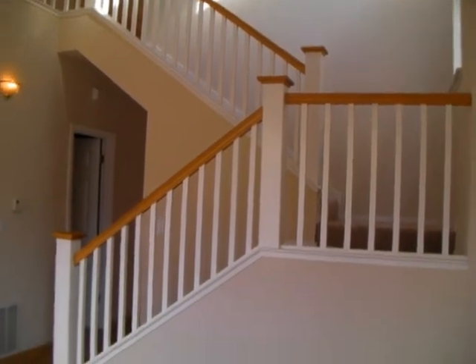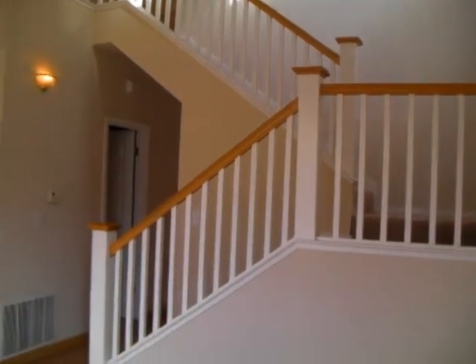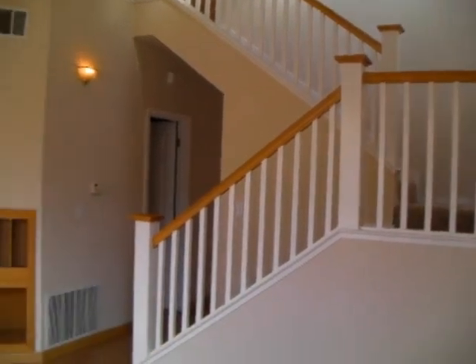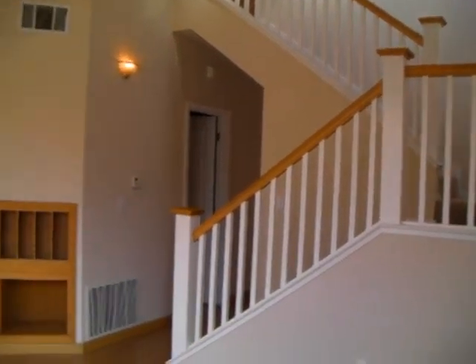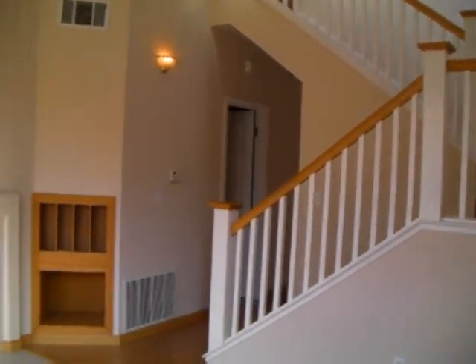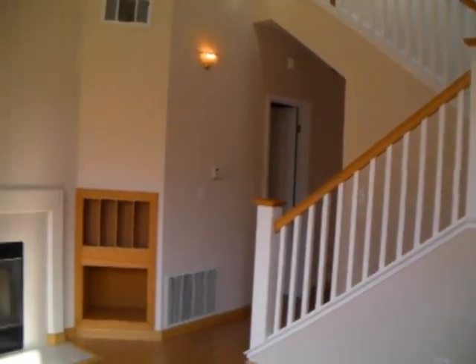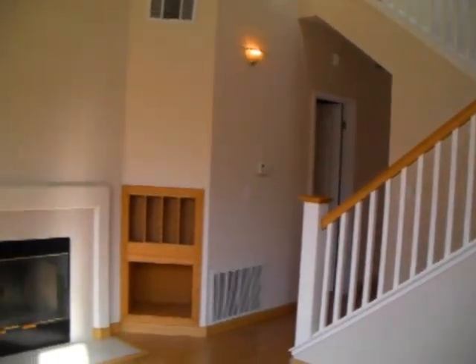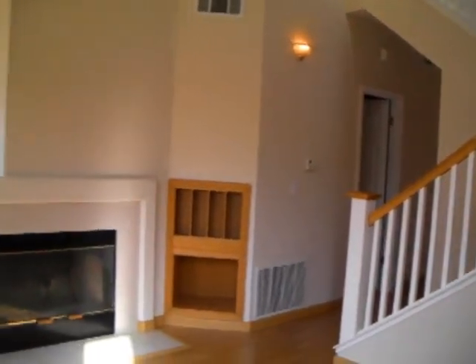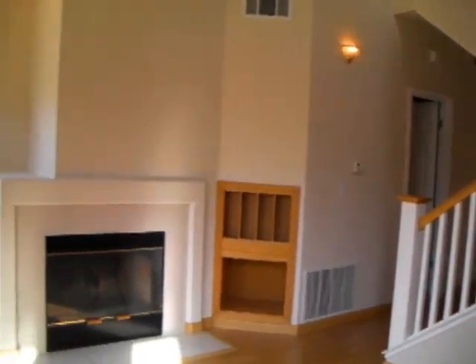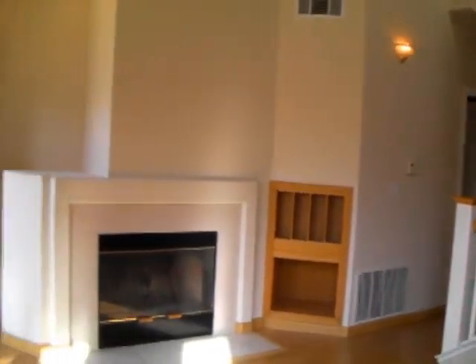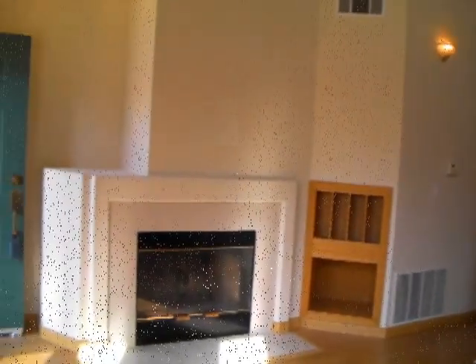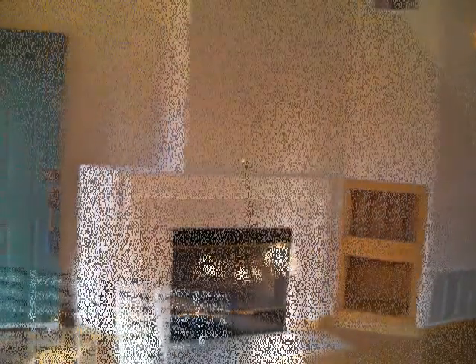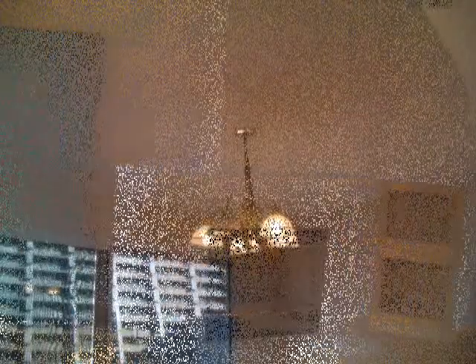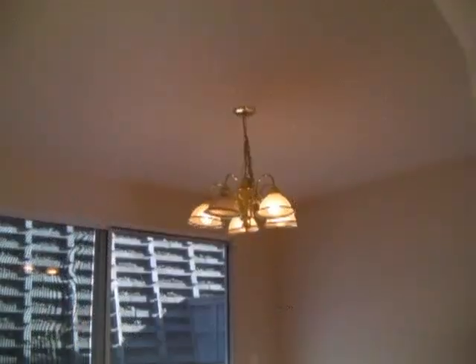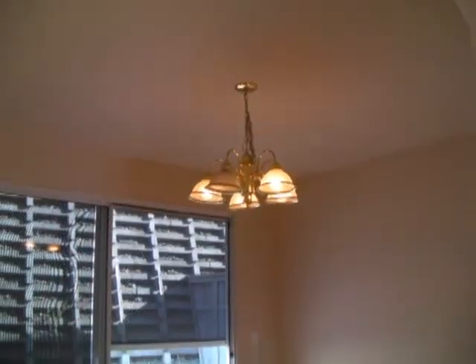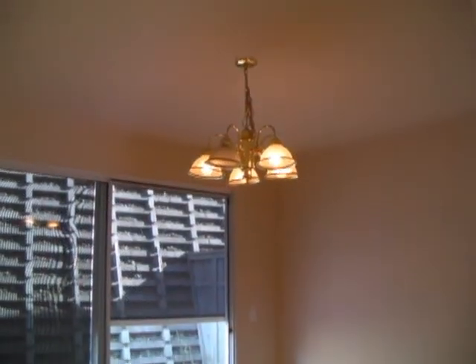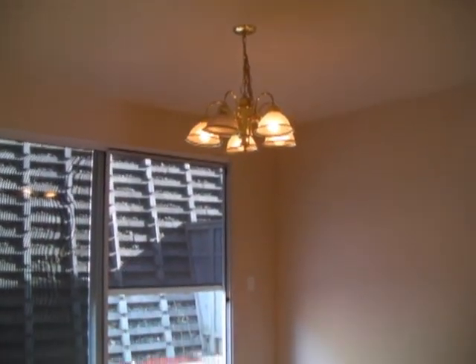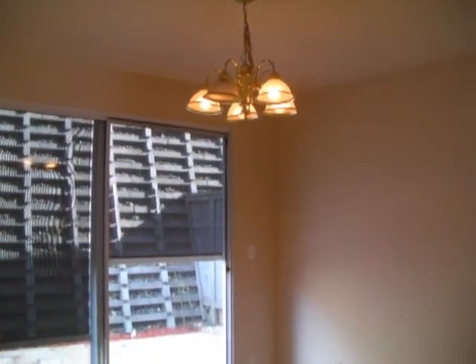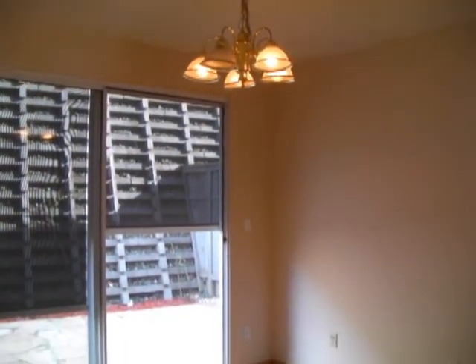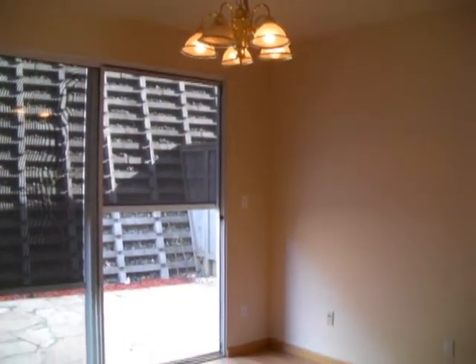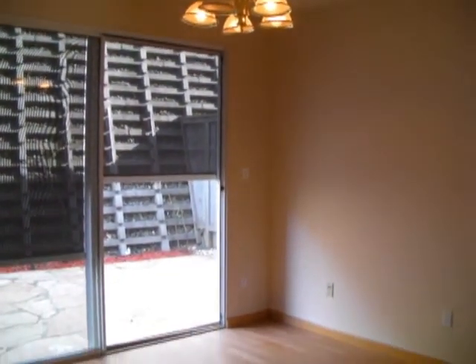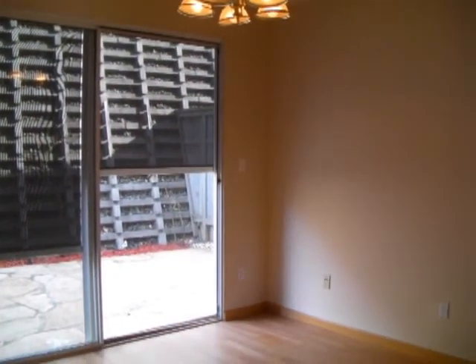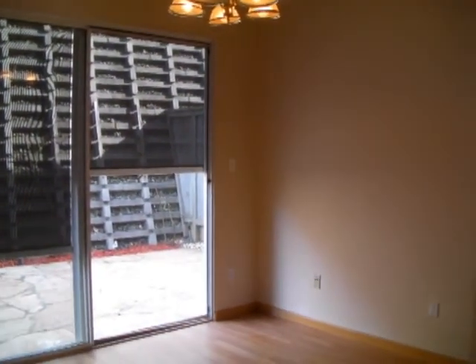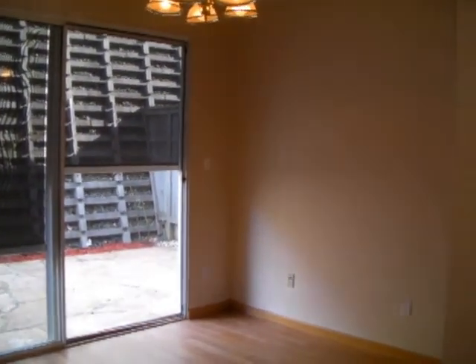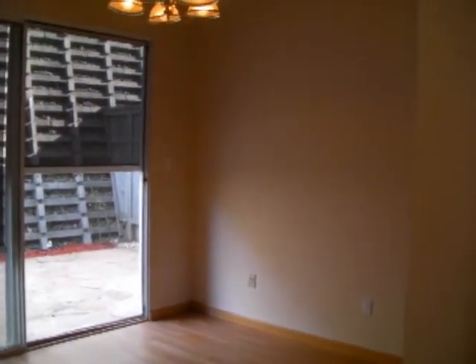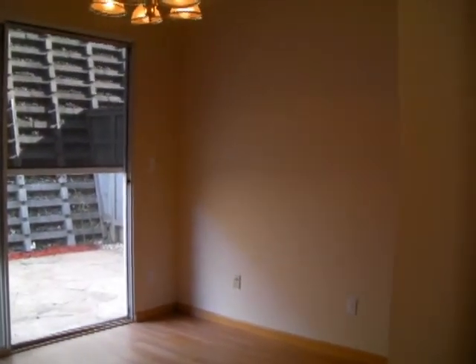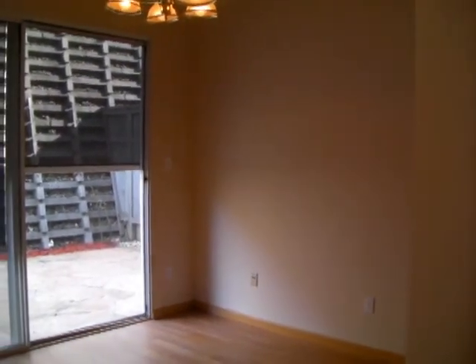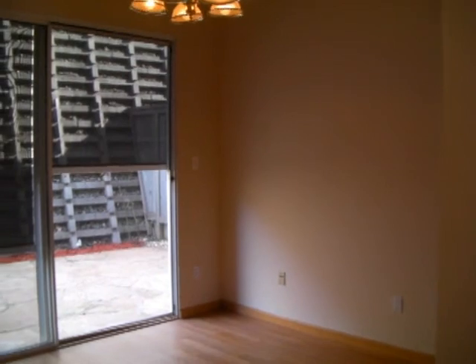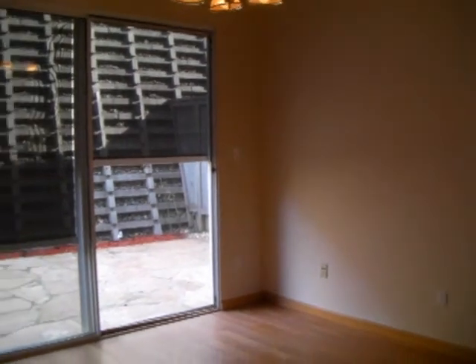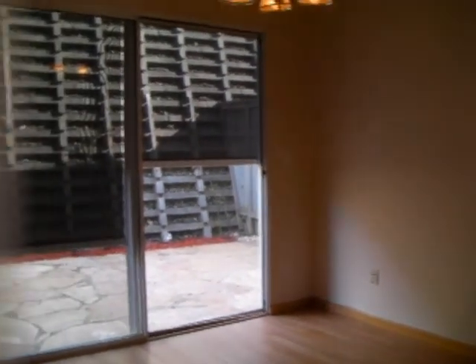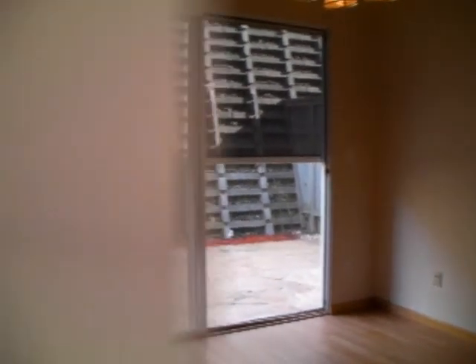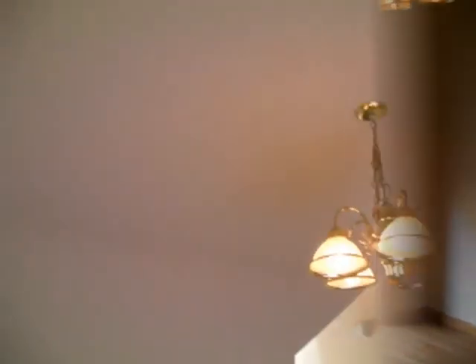This property is located in a quiet neighborhood and walking distance to the Almaden Lake. It has three bedrooms and two and a half bathrooms, and is only 17 years old.